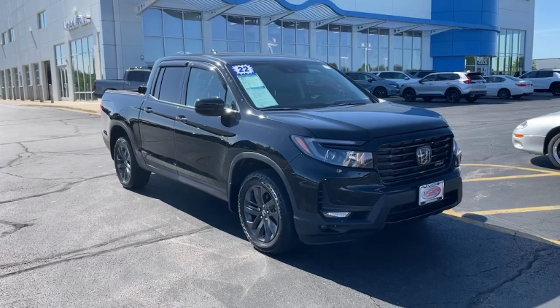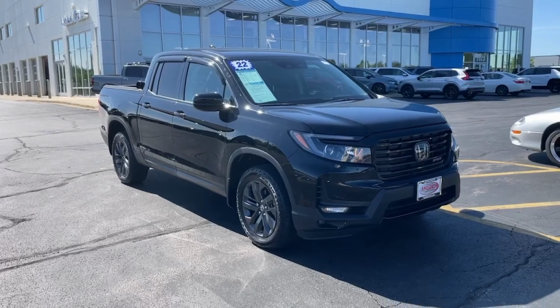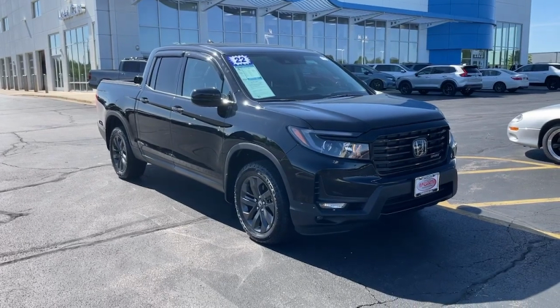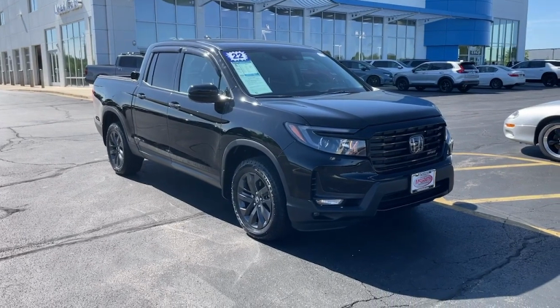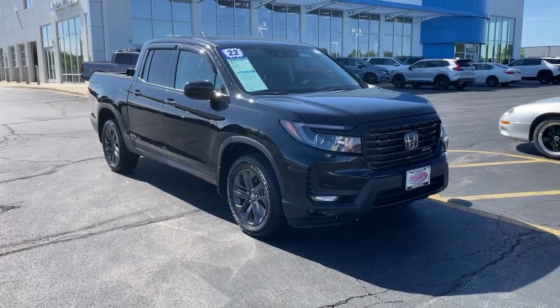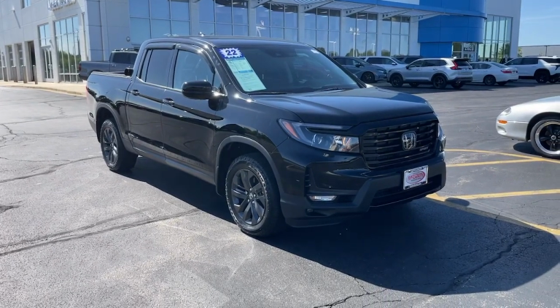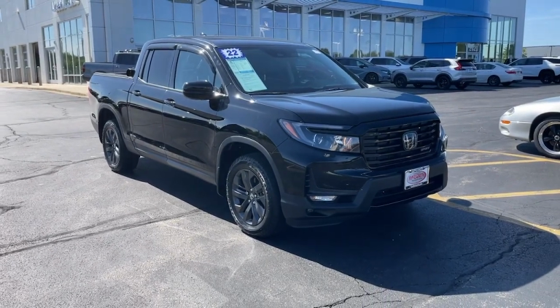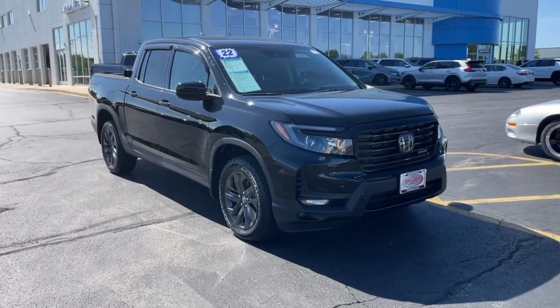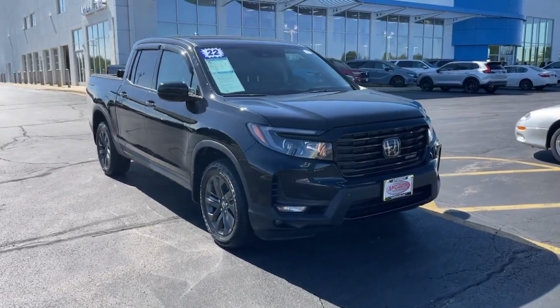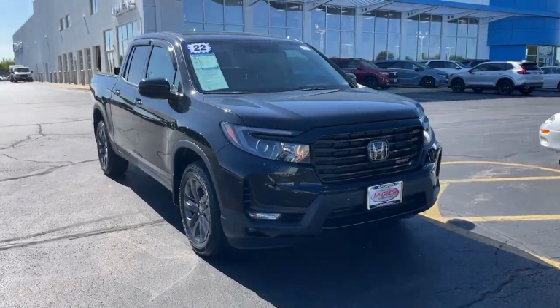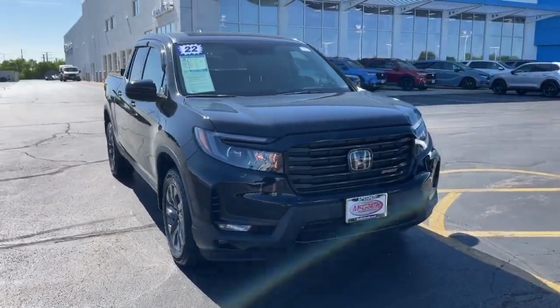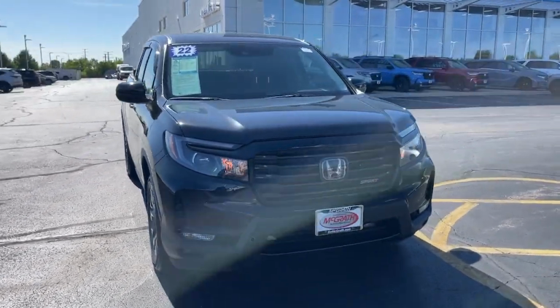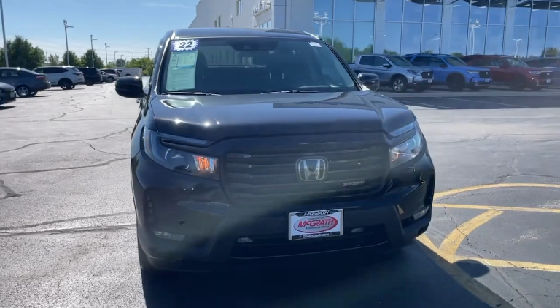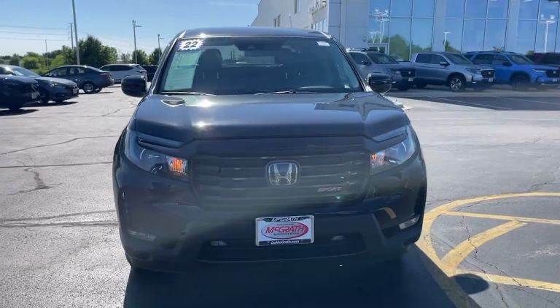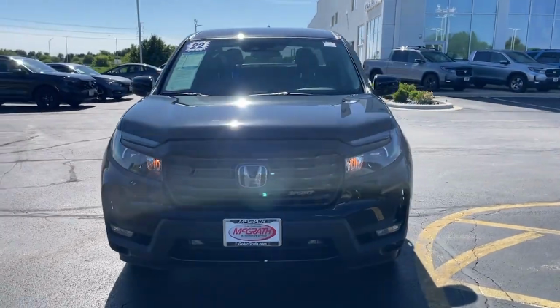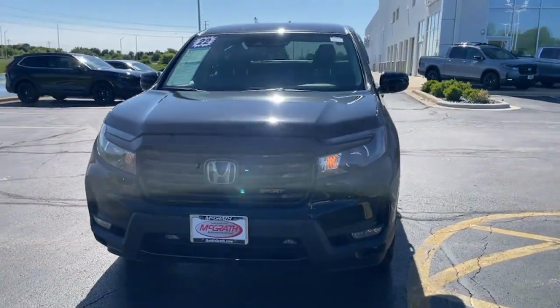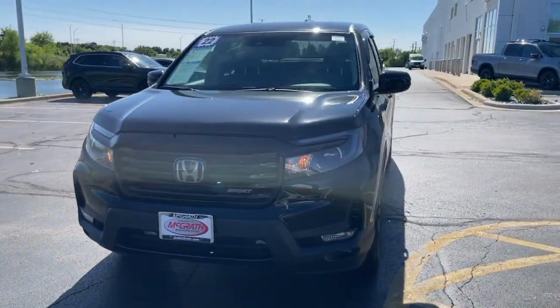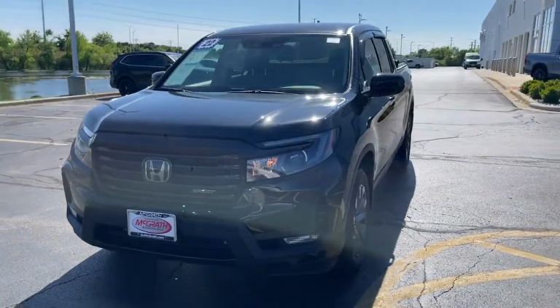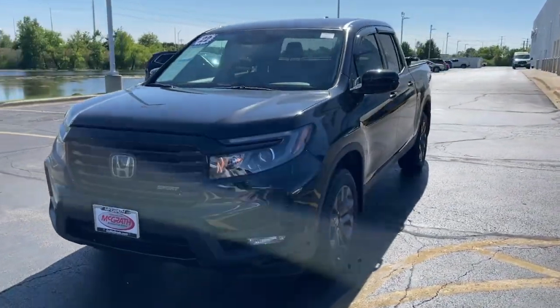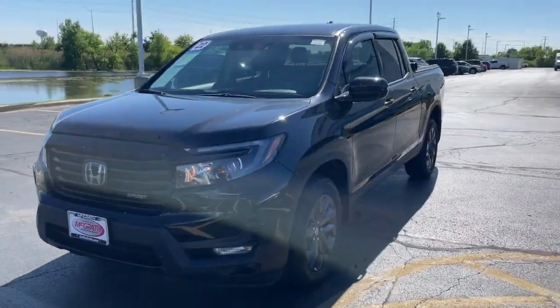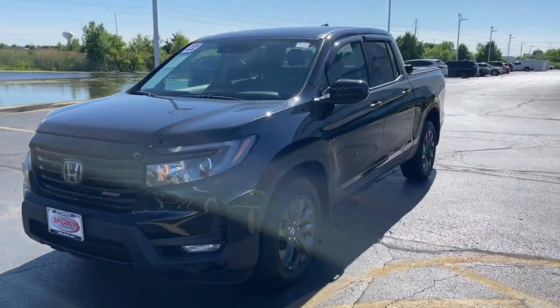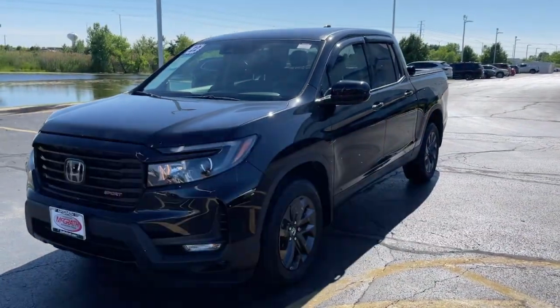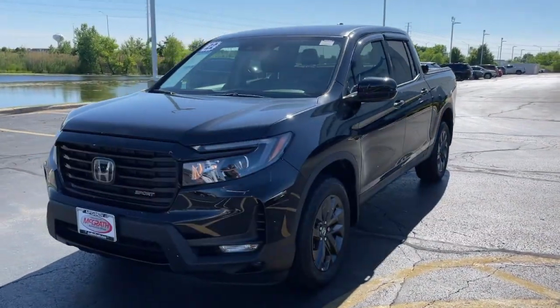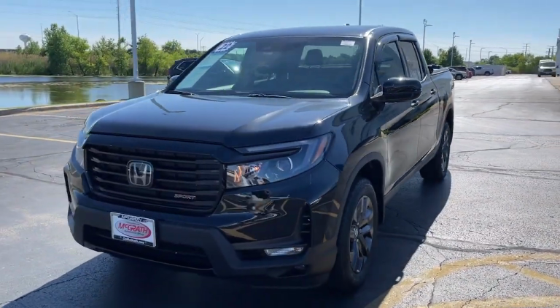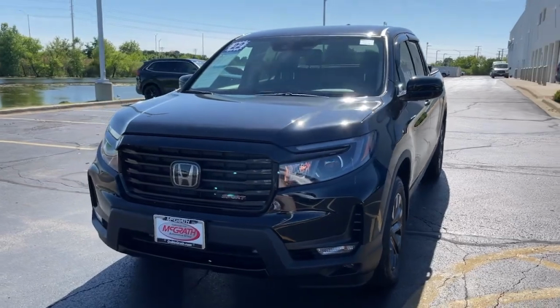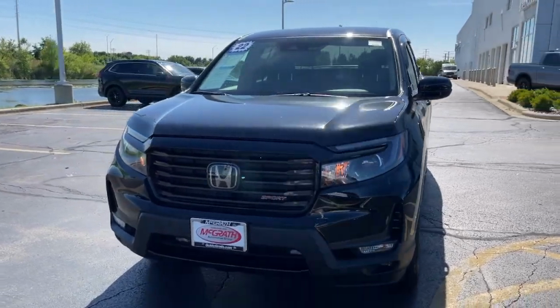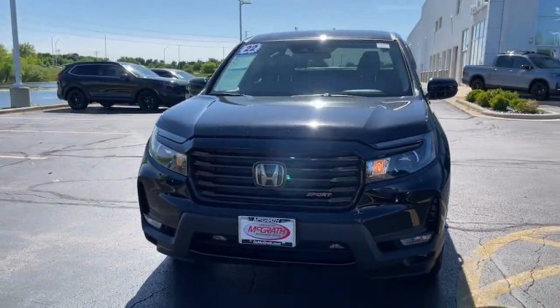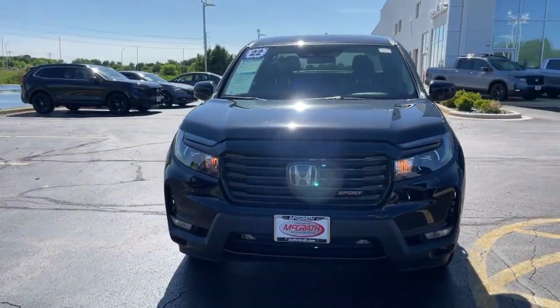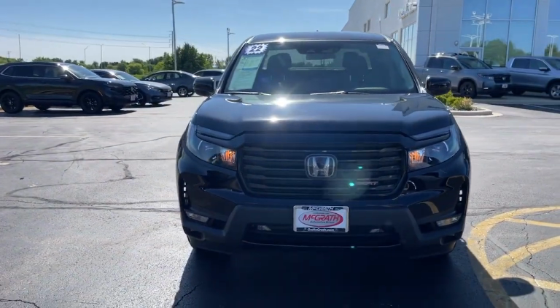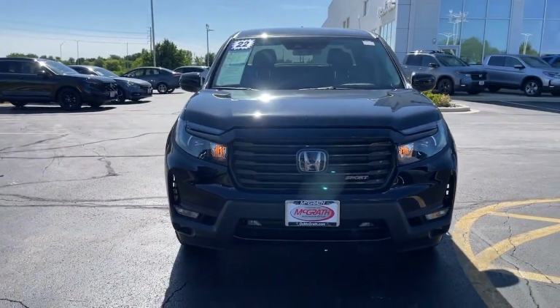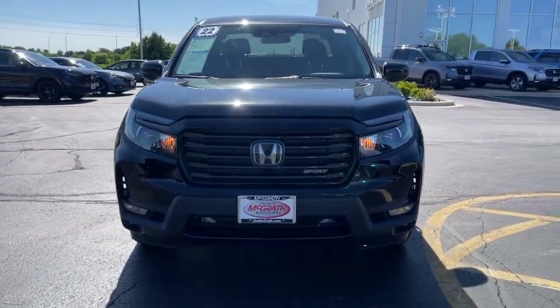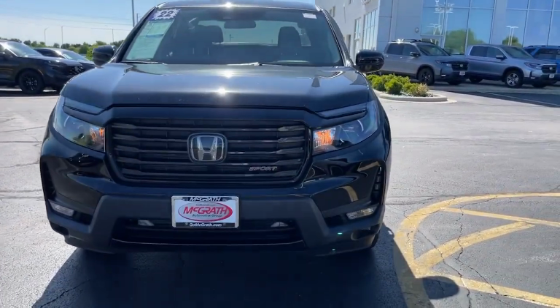Get into the 2022 Honda Ridgeline. This vehicle is an outstanding buy with fewer than 25,000 miles on the odometer. Answer the call to adventure in this clever and capable Ridgeline.